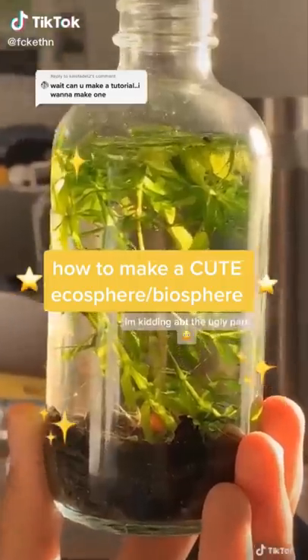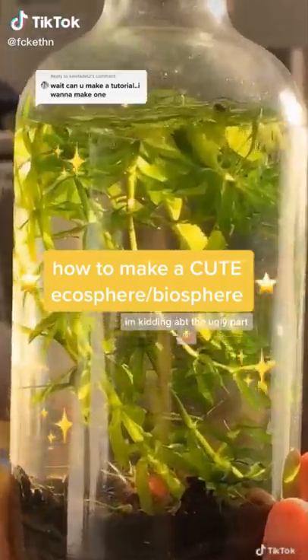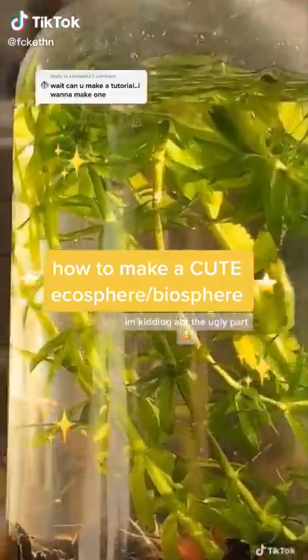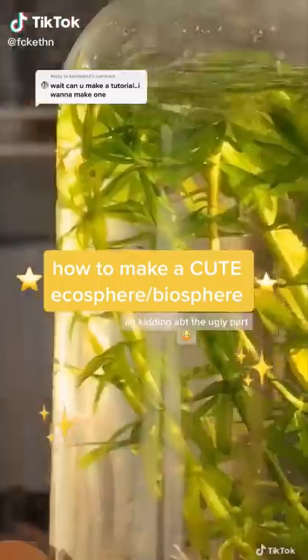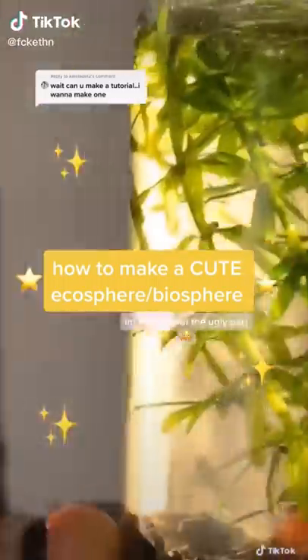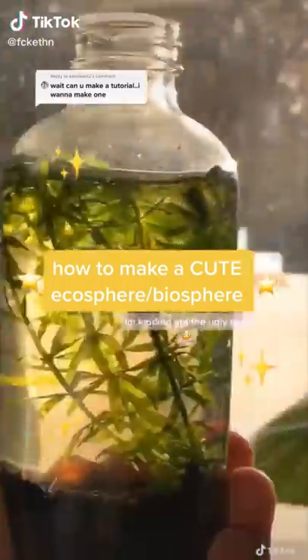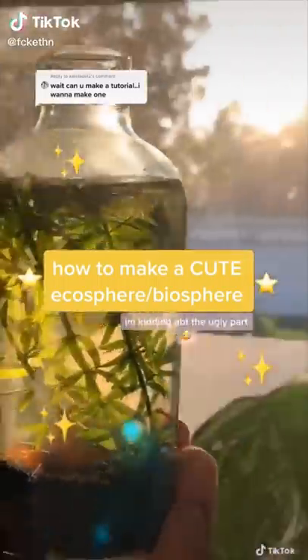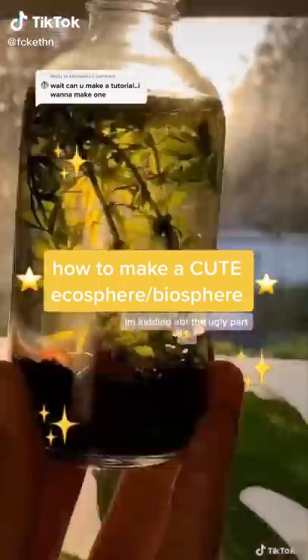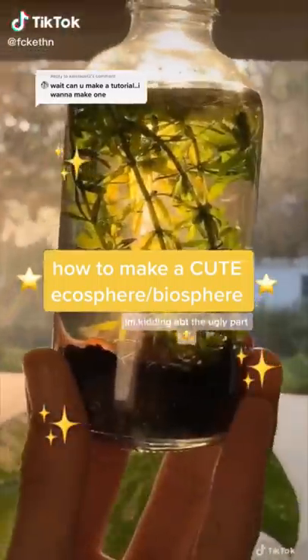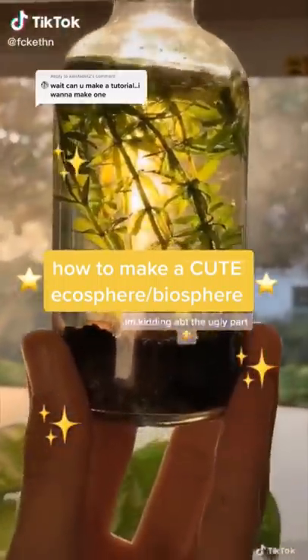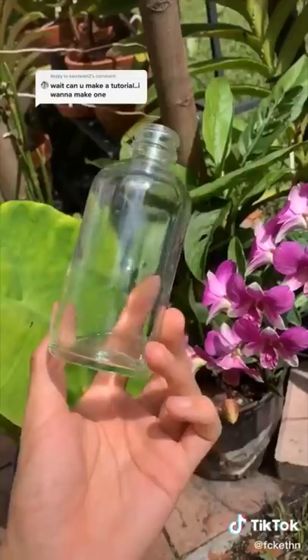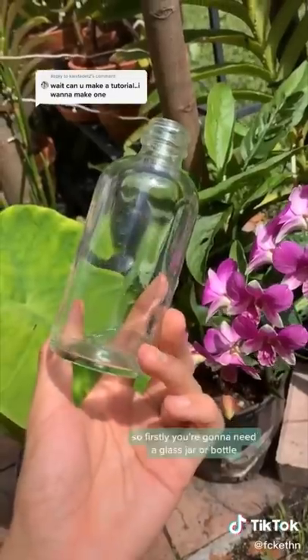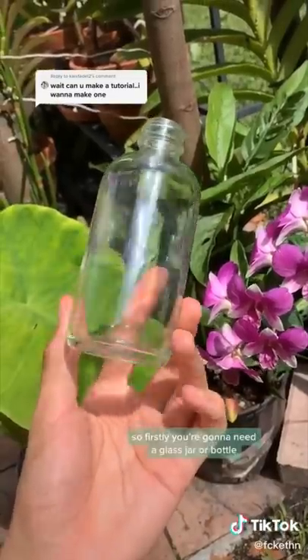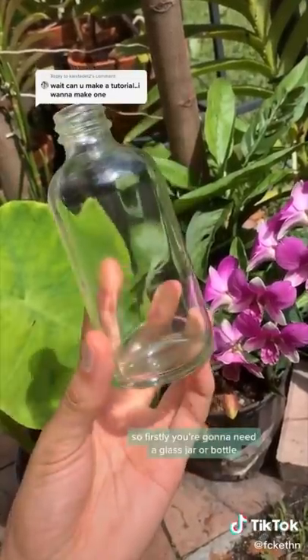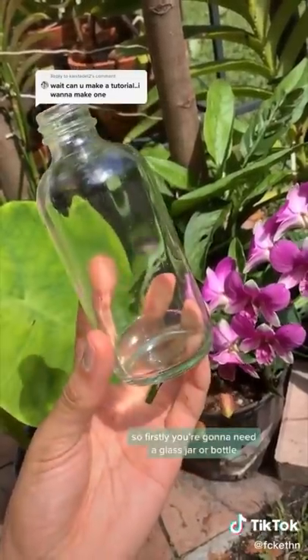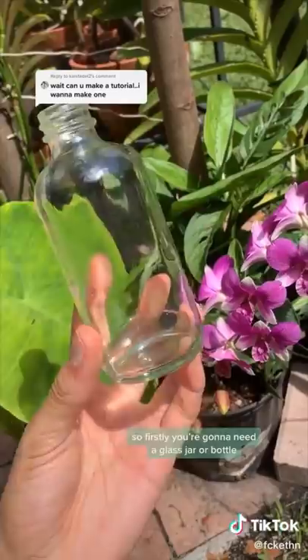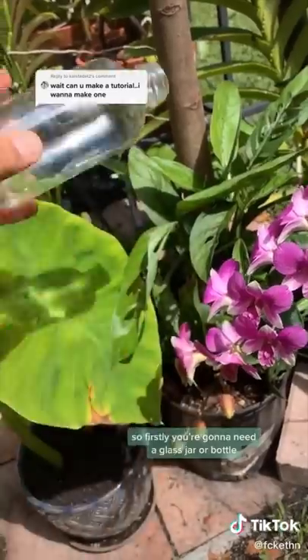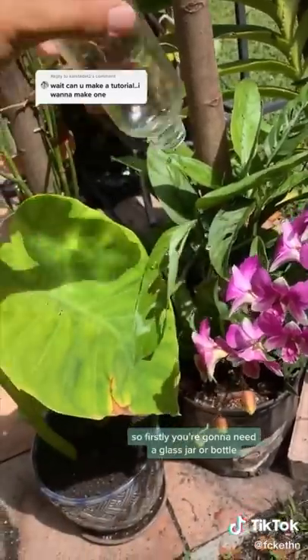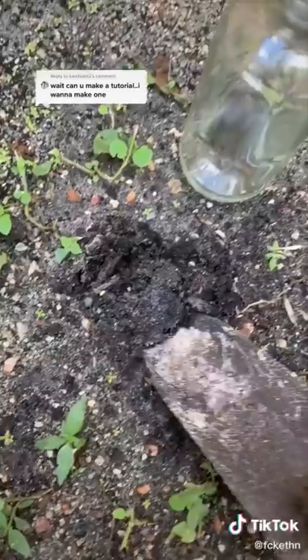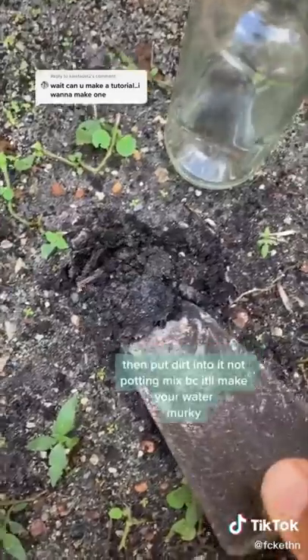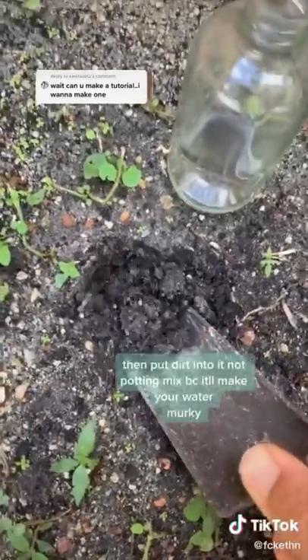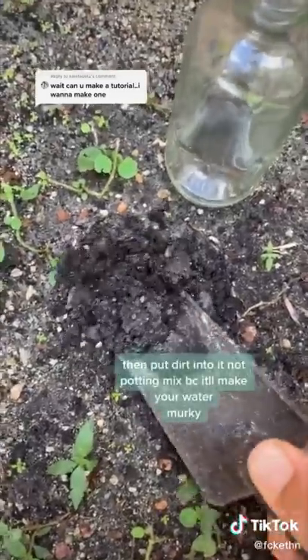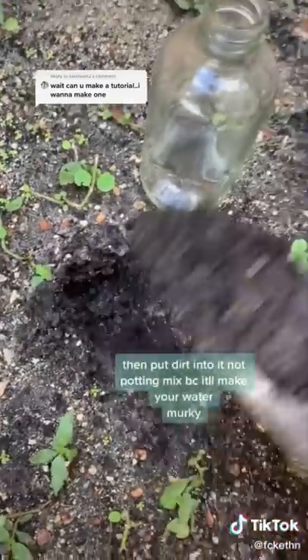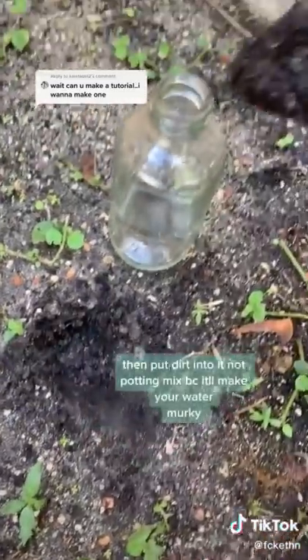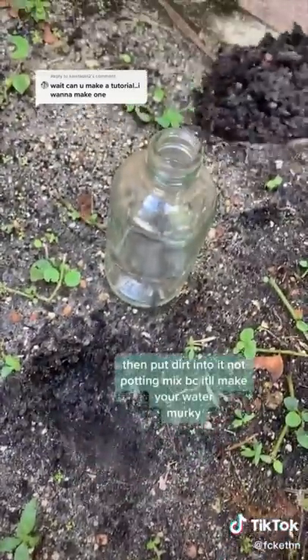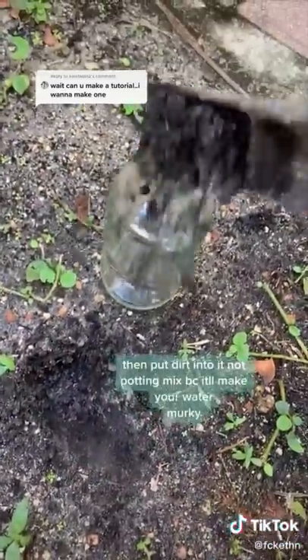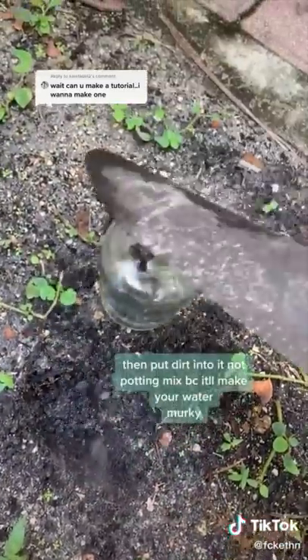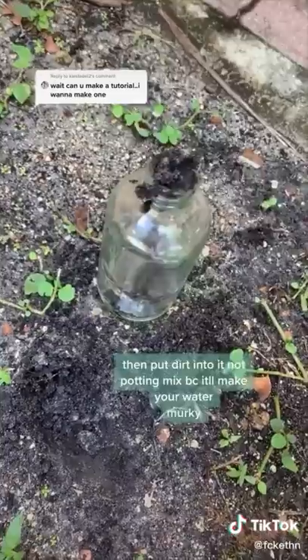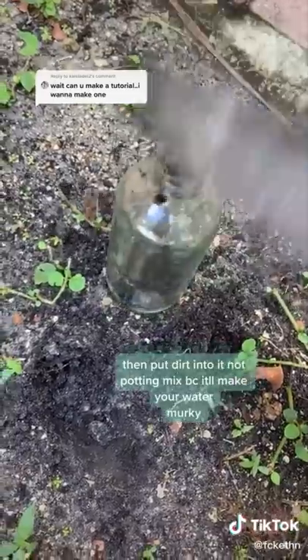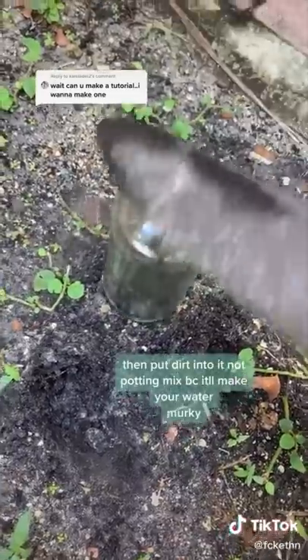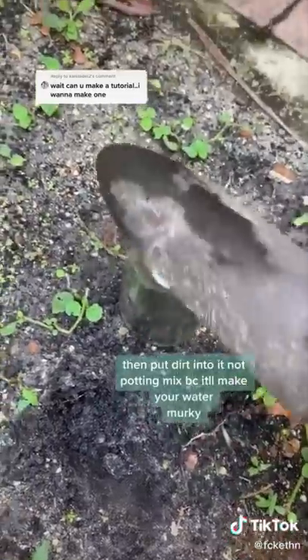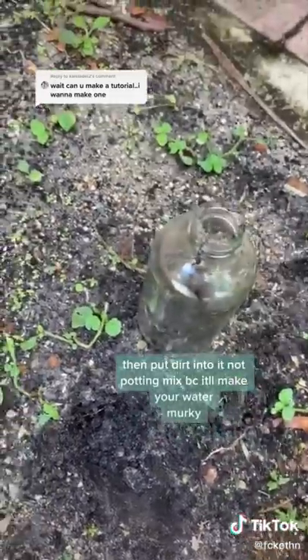Since your ecospheres are coming out kind of ugly, I'm going to teach you how to make a cute one like mine. So firstly, you're going to need a glass jar or bottle and make sure it's empty. Then you're going to want to pack dirt into it, like from the ground. Don't use potting mix because it'll float and make your water gross and murky.